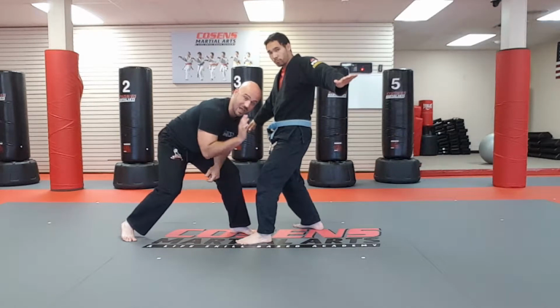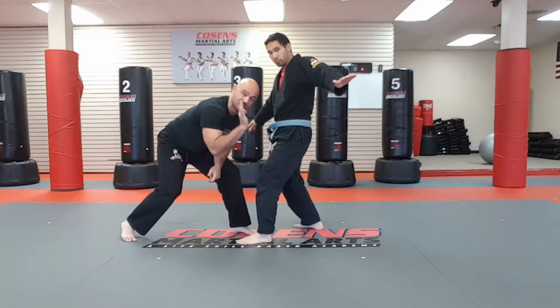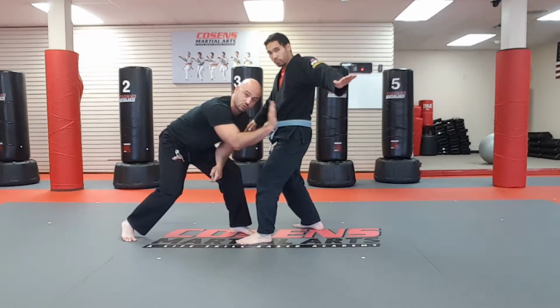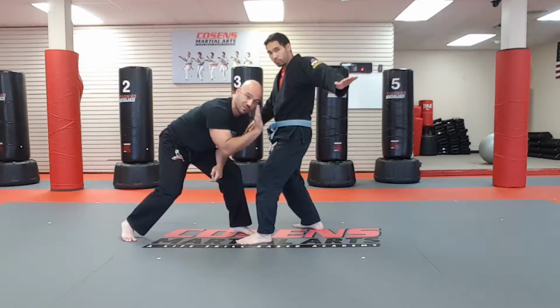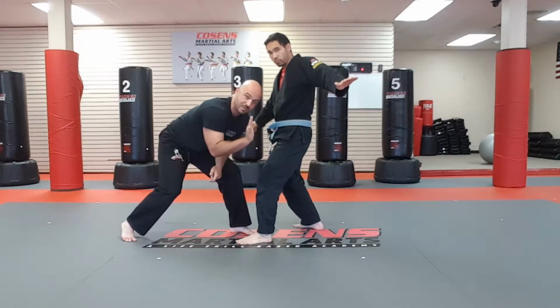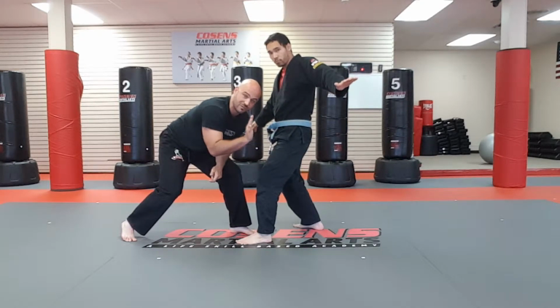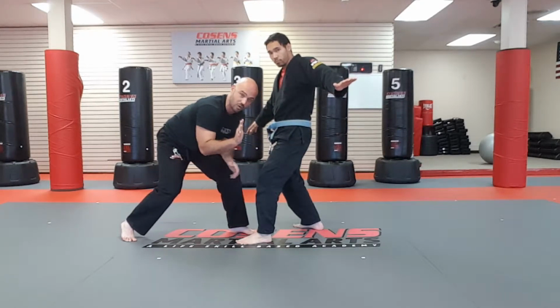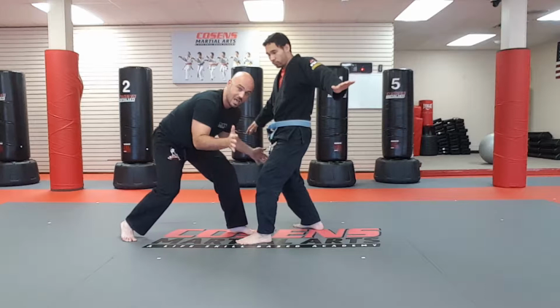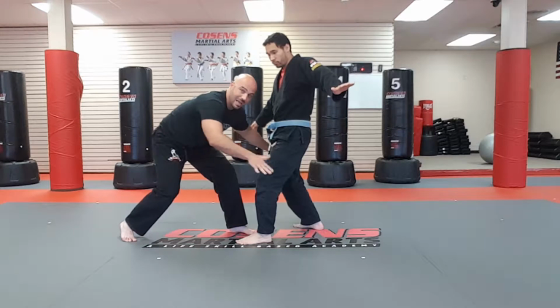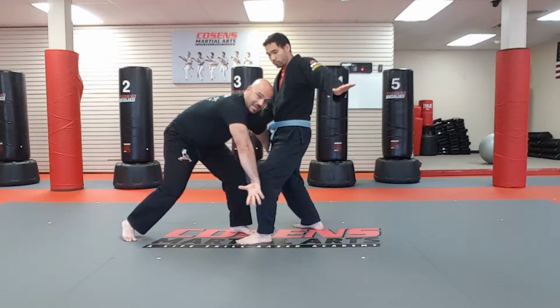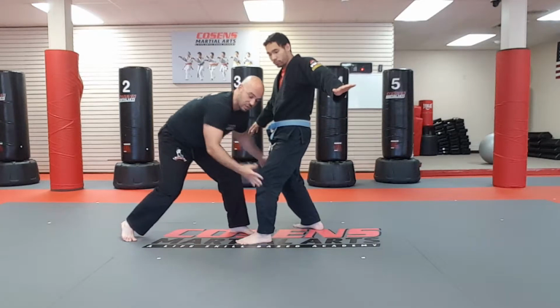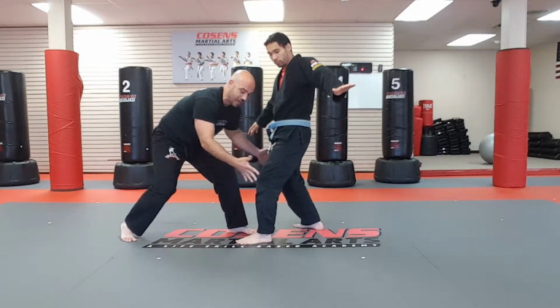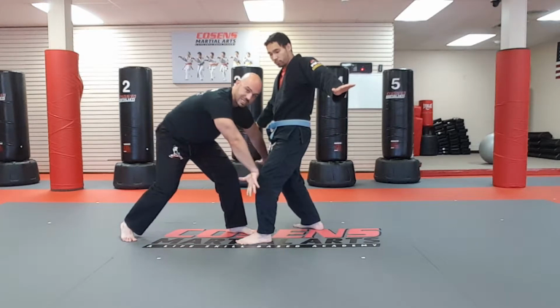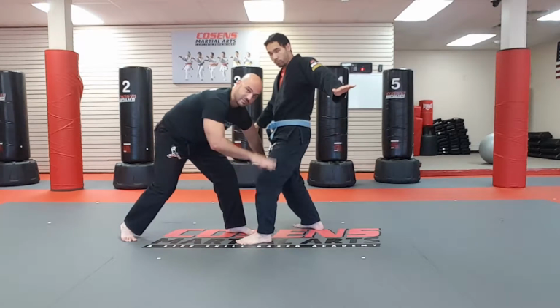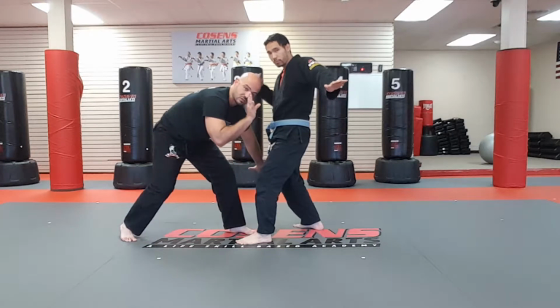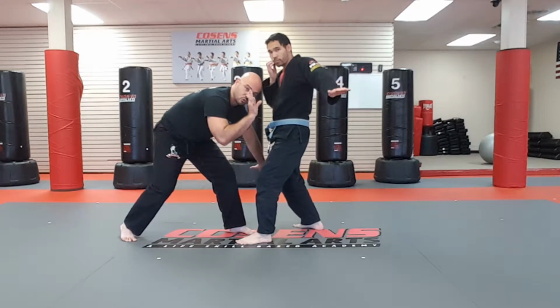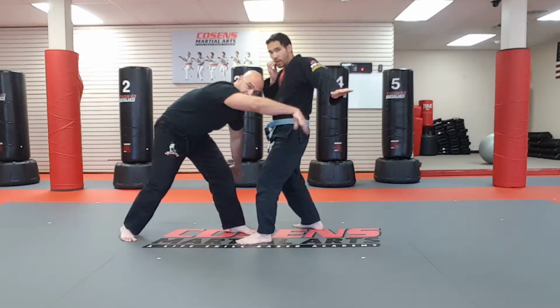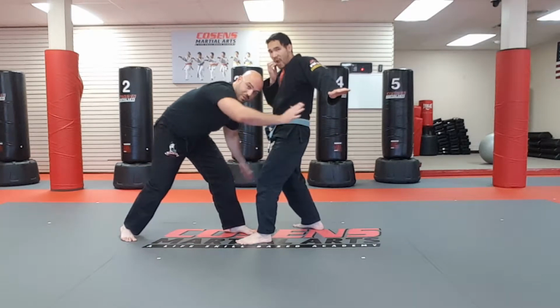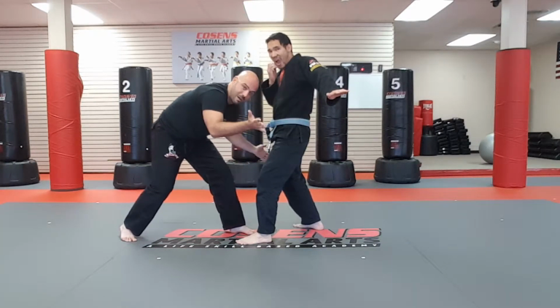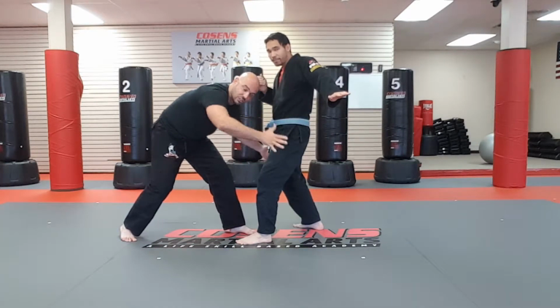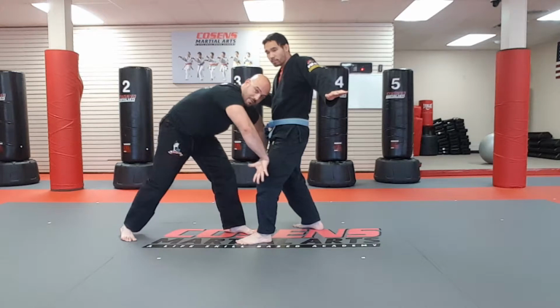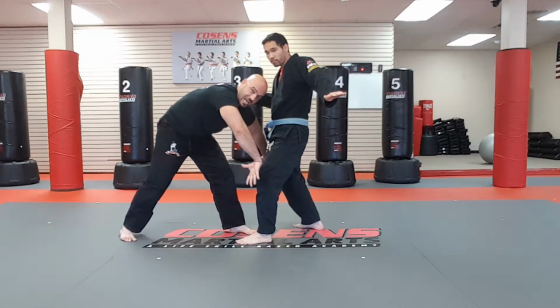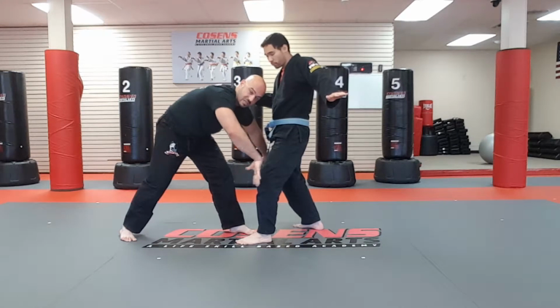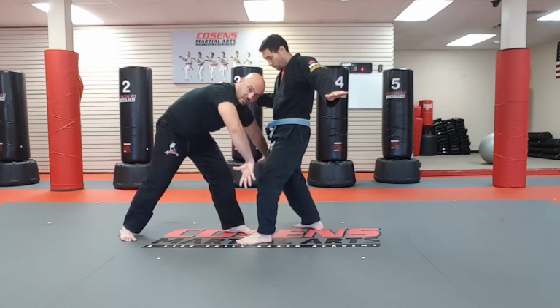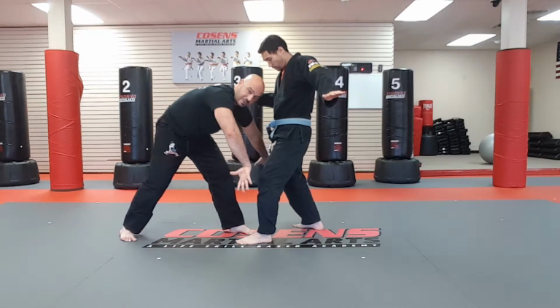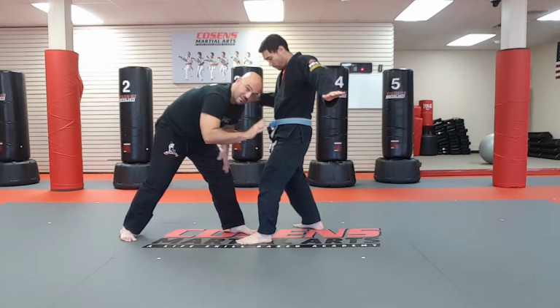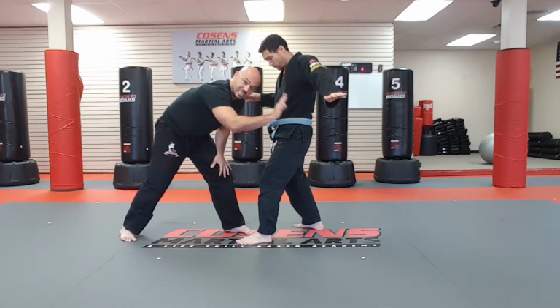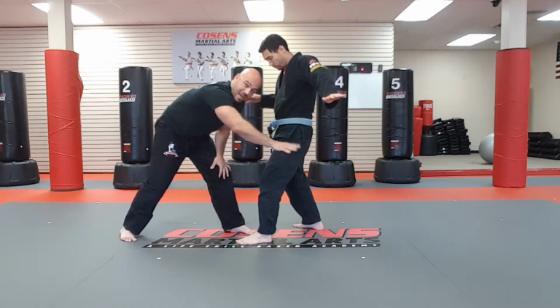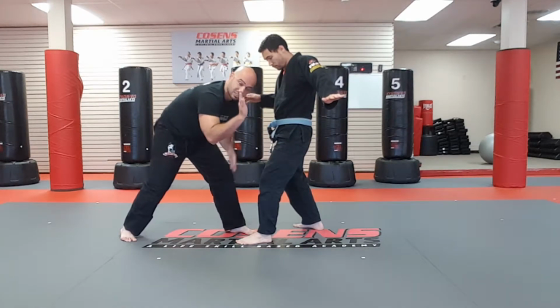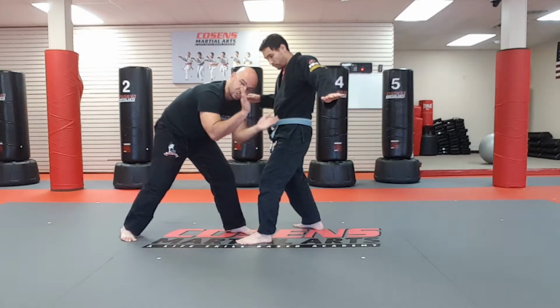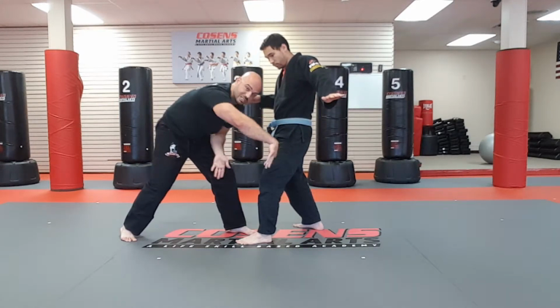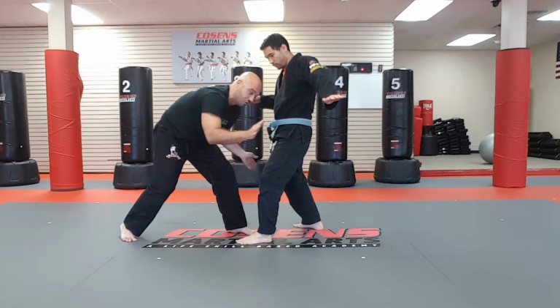That's going to give me my driving momentum, my driving force. My hands are going to go down to his calves. So as I'm driving him over with my head, my hands are grabbing his calves, stopping his calves from stepping back. He's just going to be like a tree tipping over.